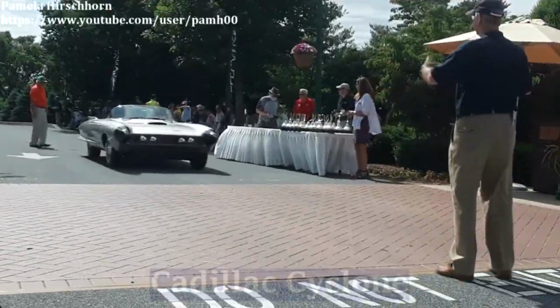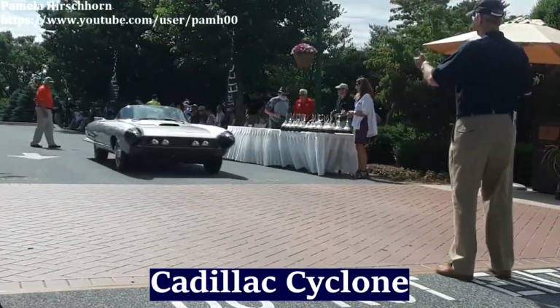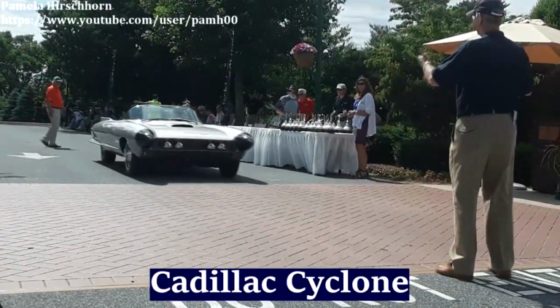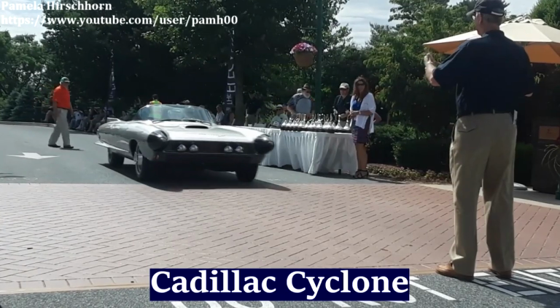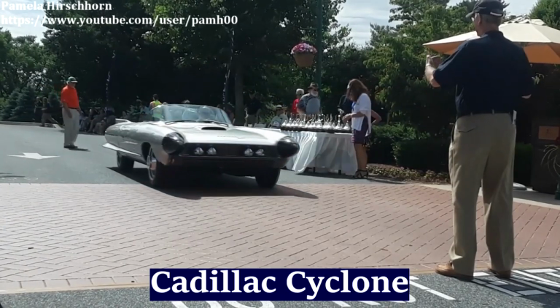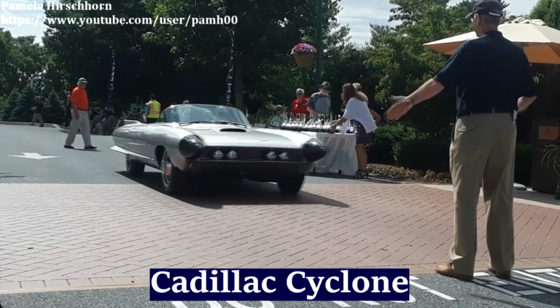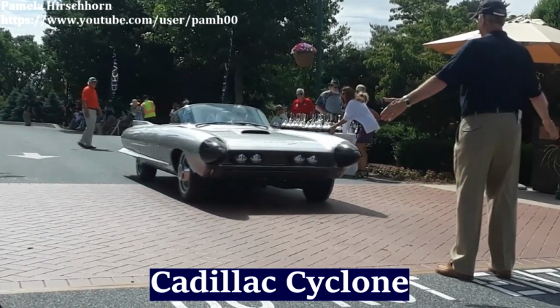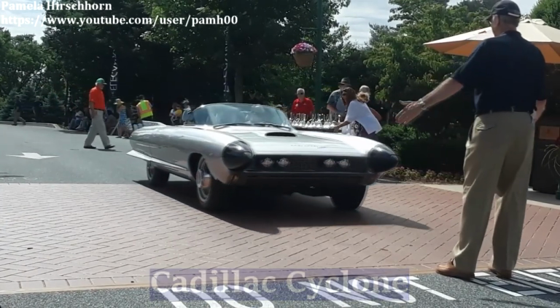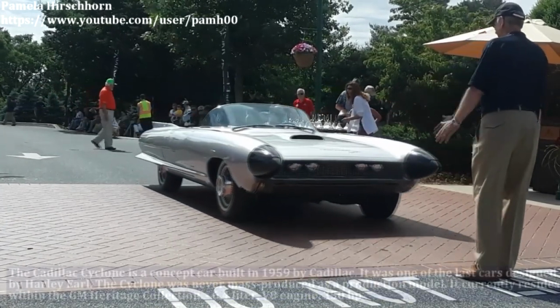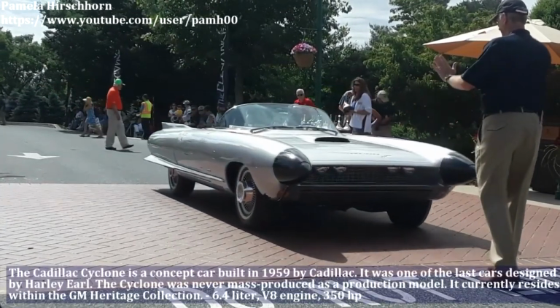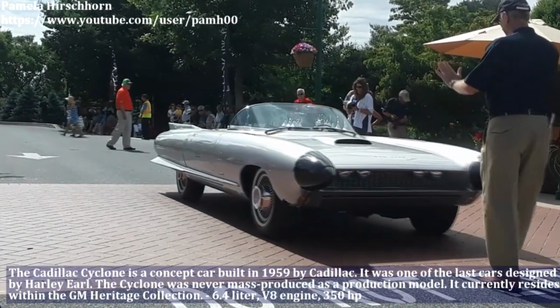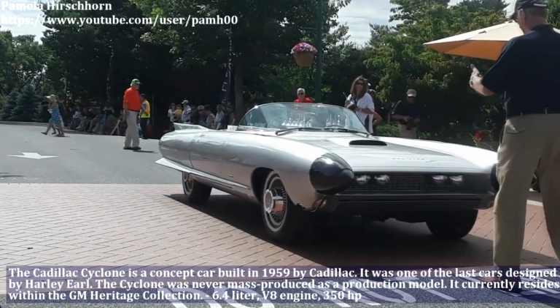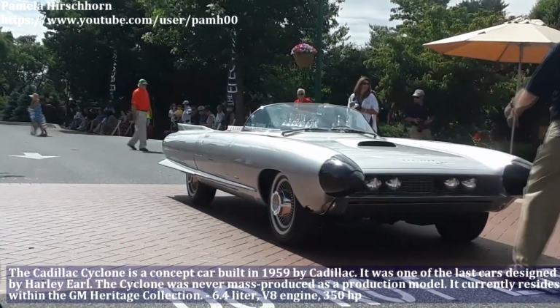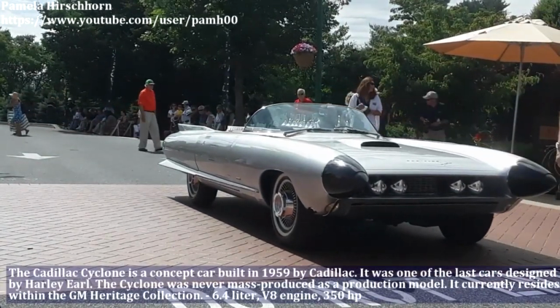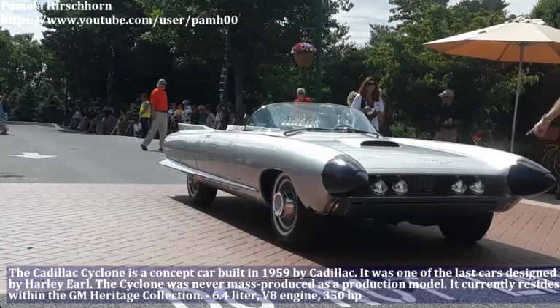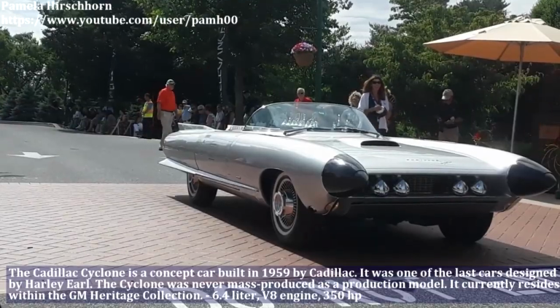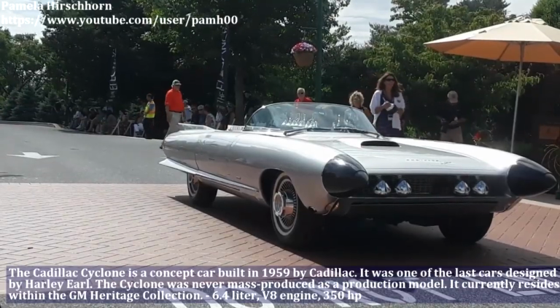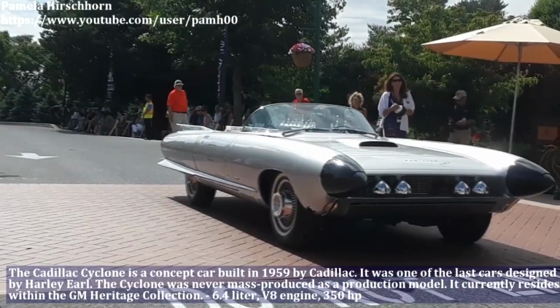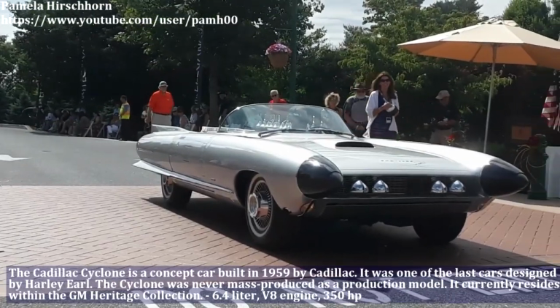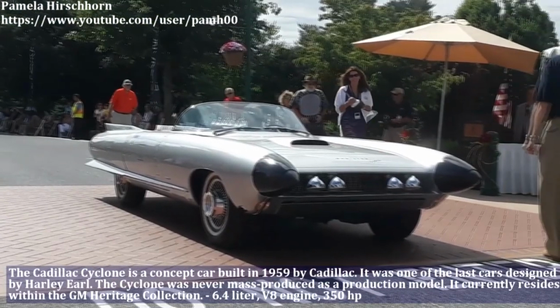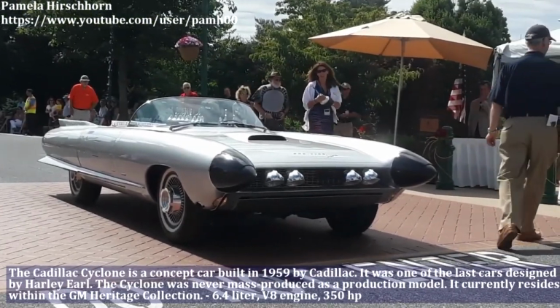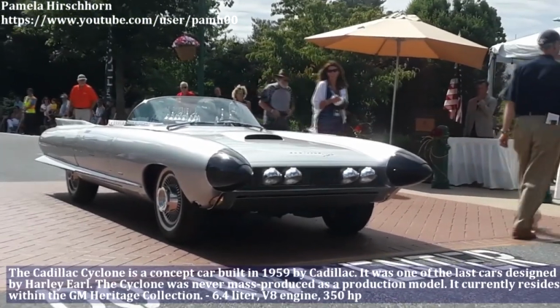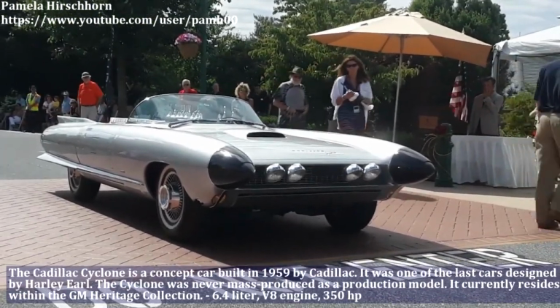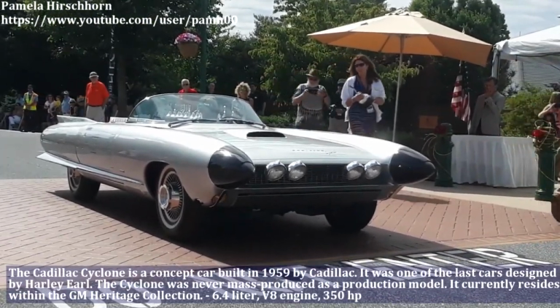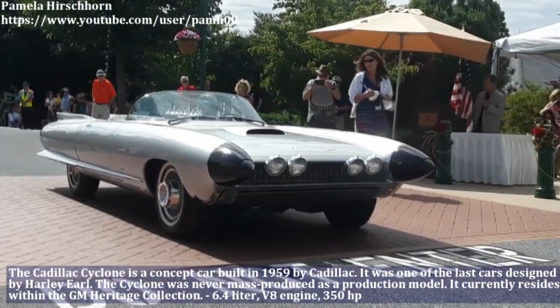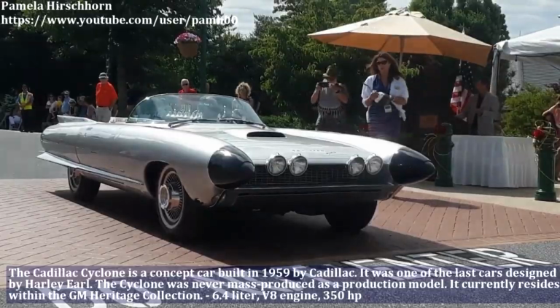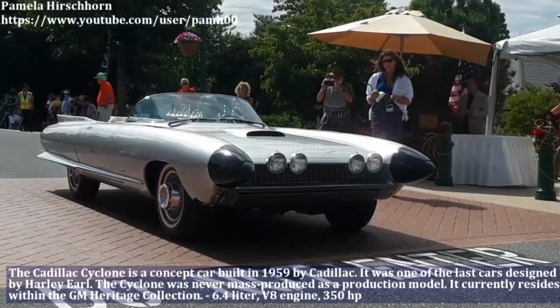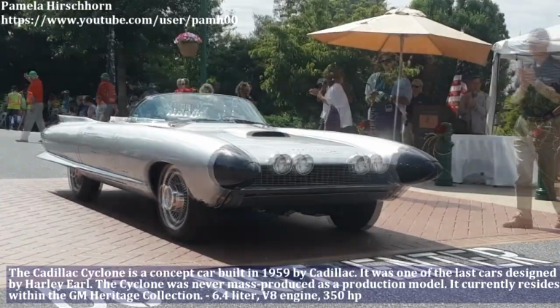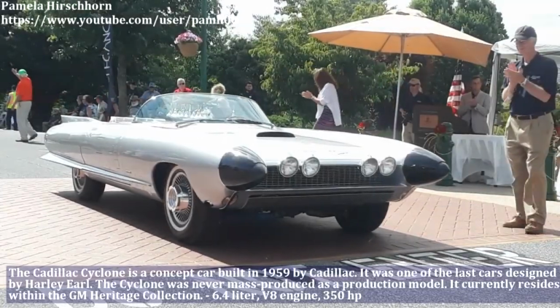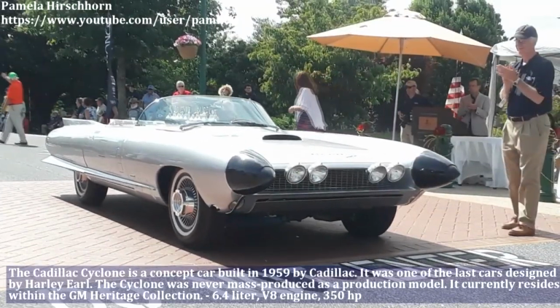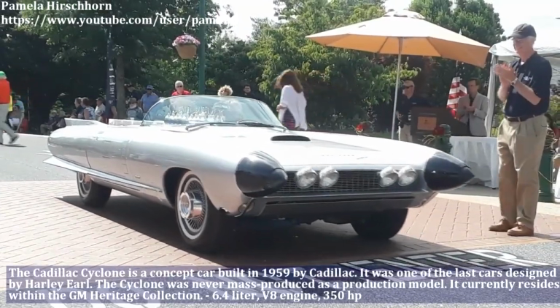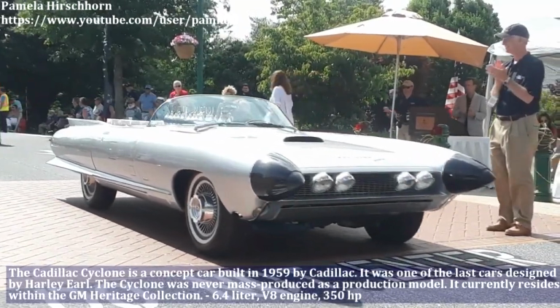The Cadillac Cyclone is a concept car built in 1959 by Cadillac. It was one of the last cars designed by Harley Earl. The Cyclone has a 6.4L V8 engine and produces 350hp.